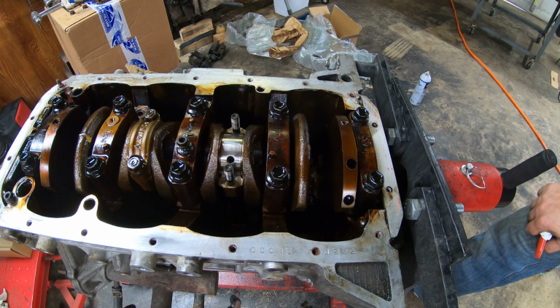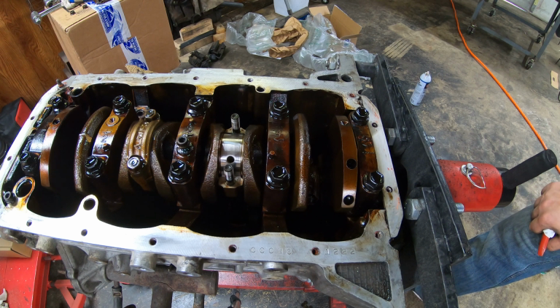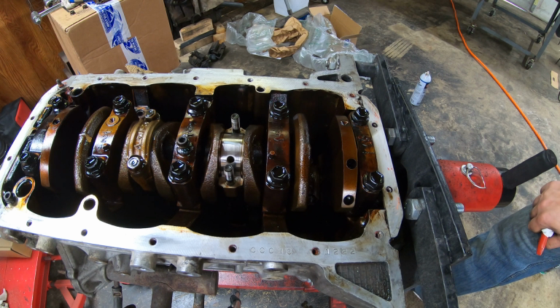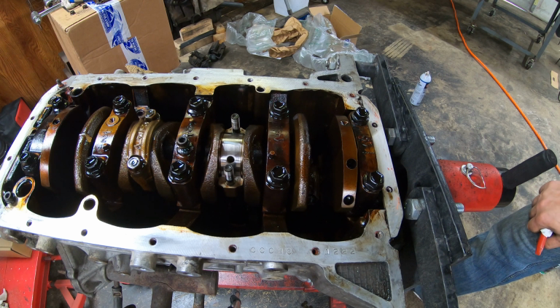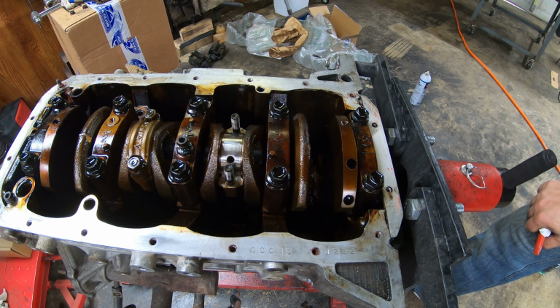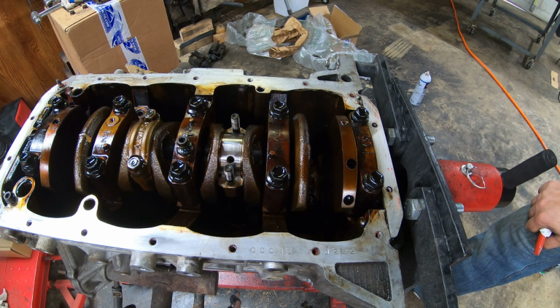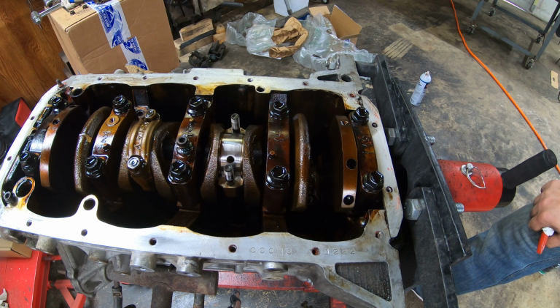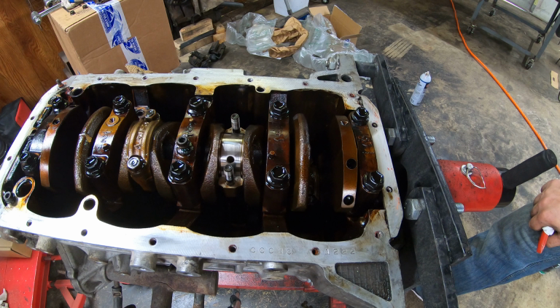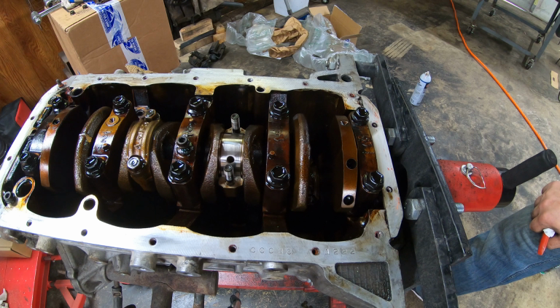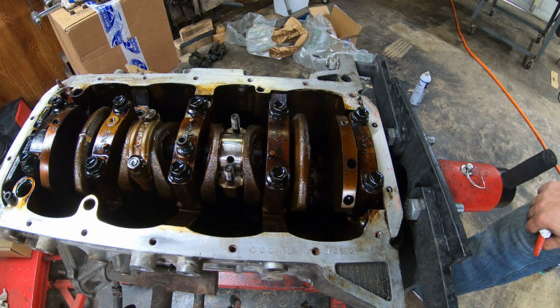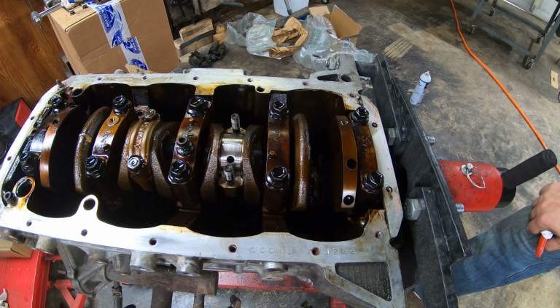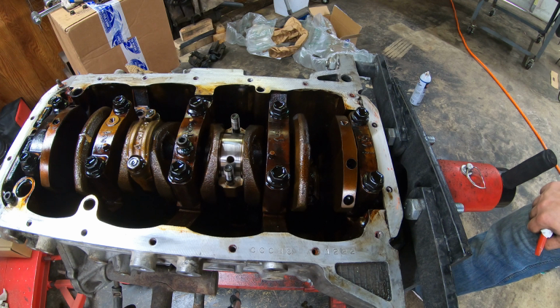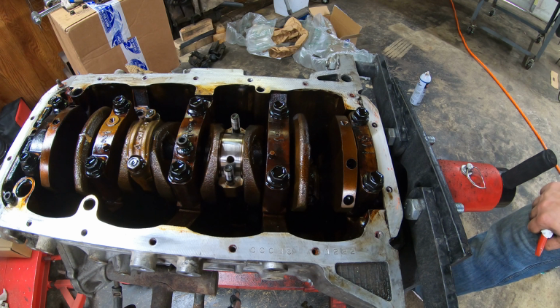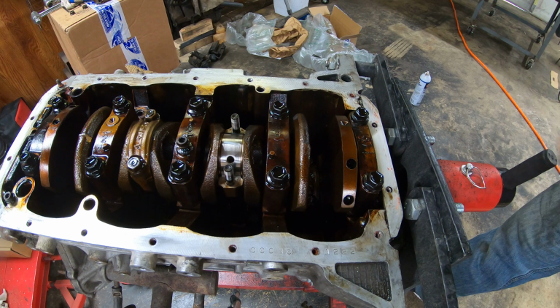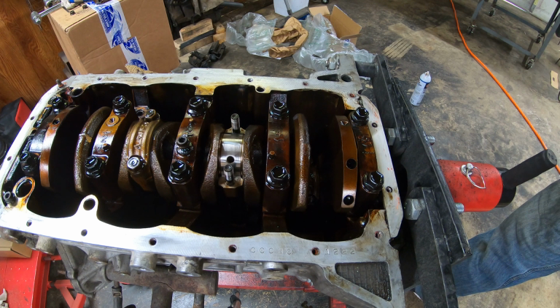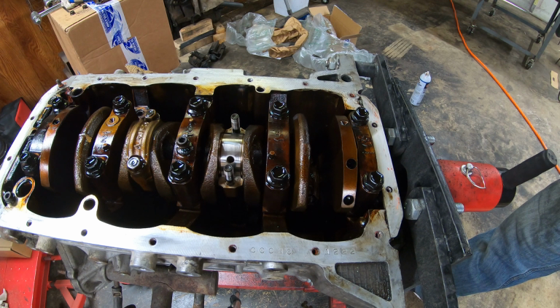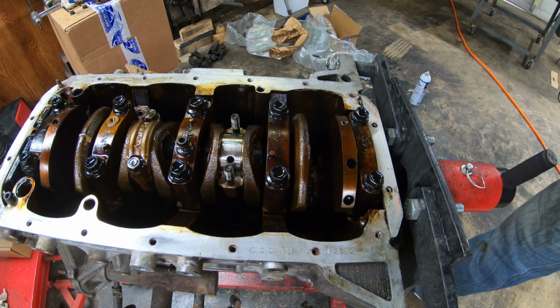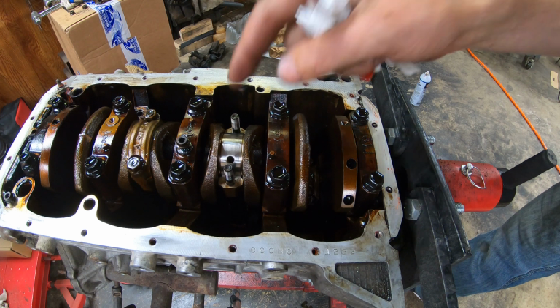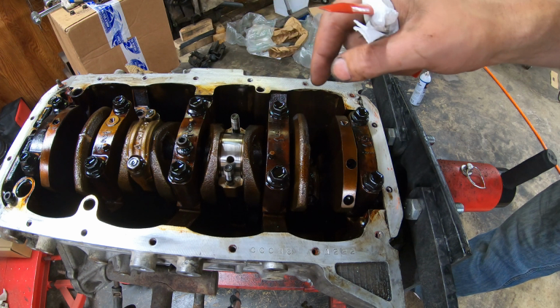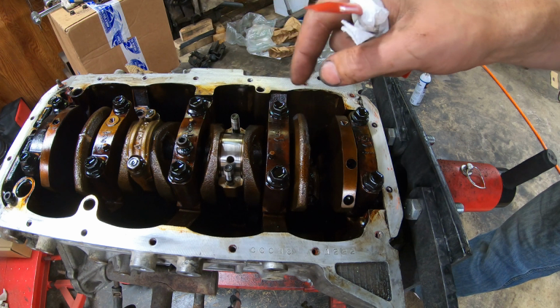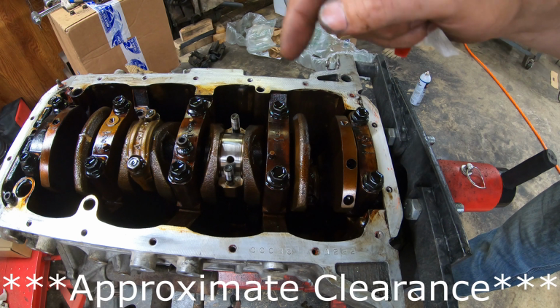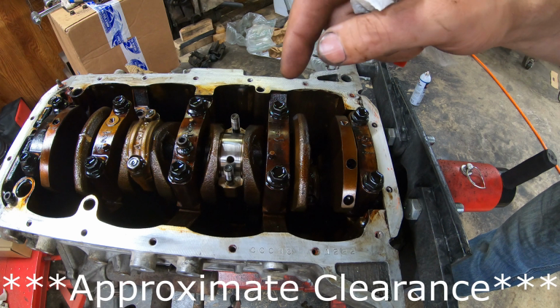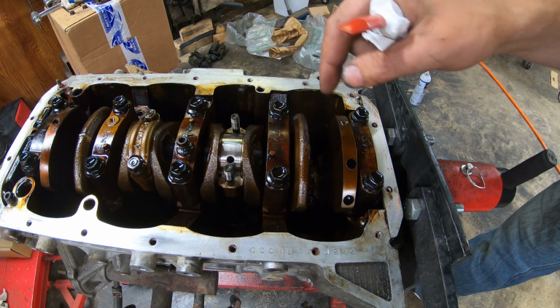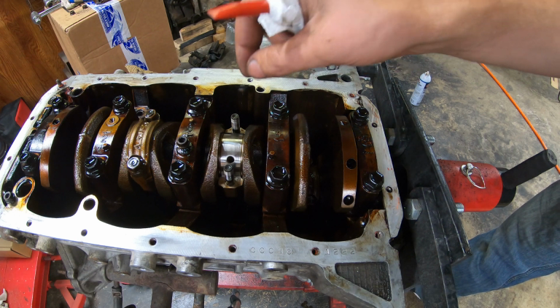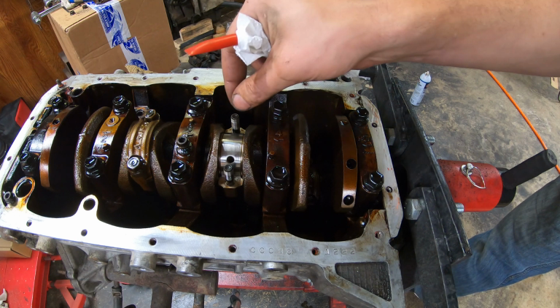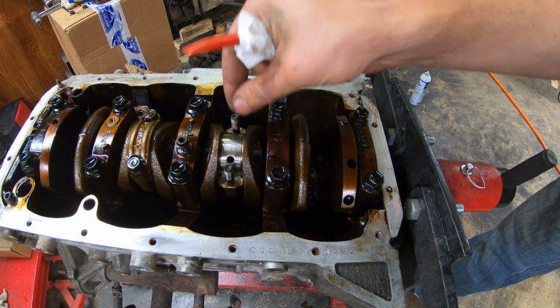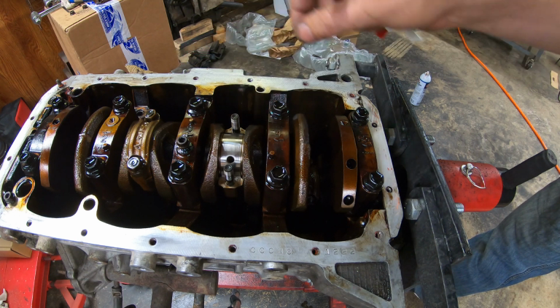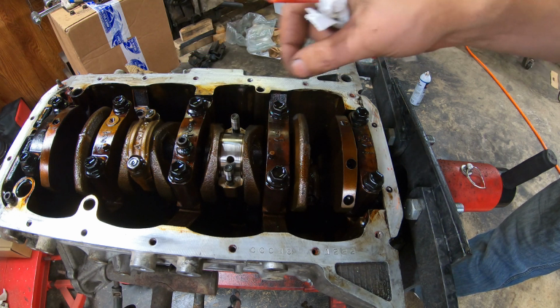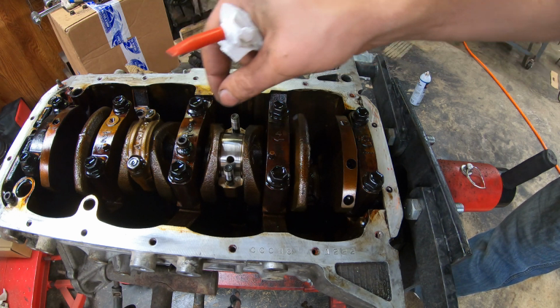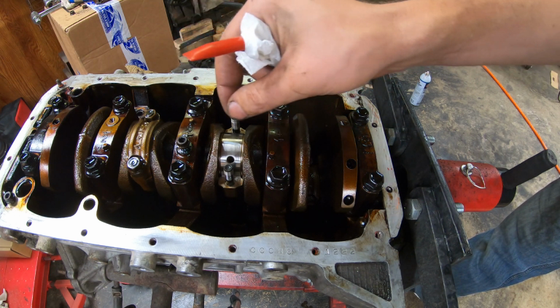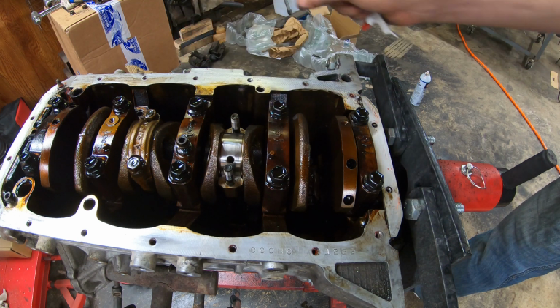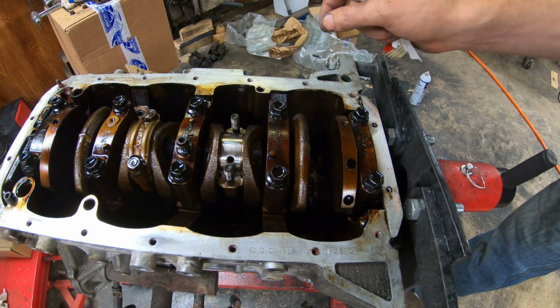On this current project it's just doing a replacement of standard size bearings. The crank itself looks fine, so I should be able to go back with a standard bearing and eliminate any wear that was on the original bearing. To verify that before reassembly, we're going to use a plastigauge to check the actual clearance.